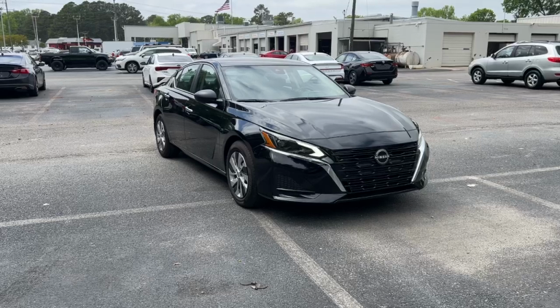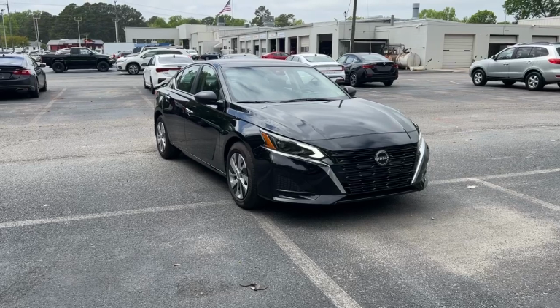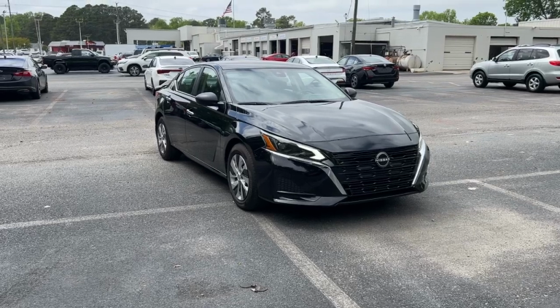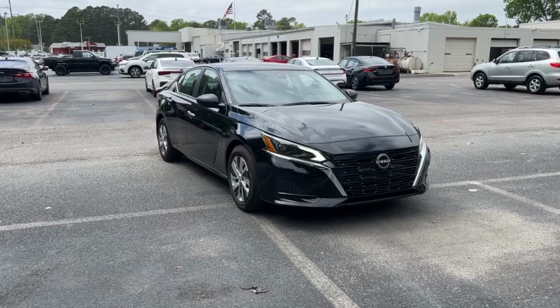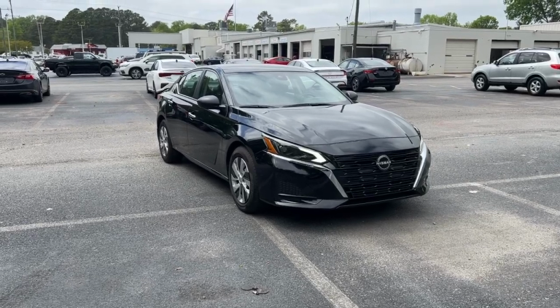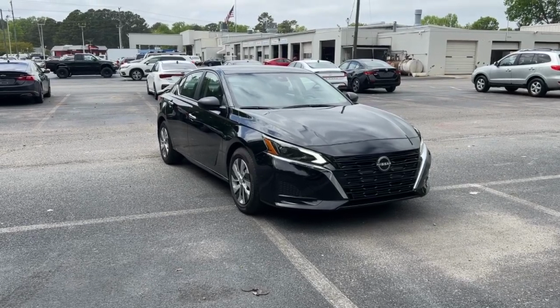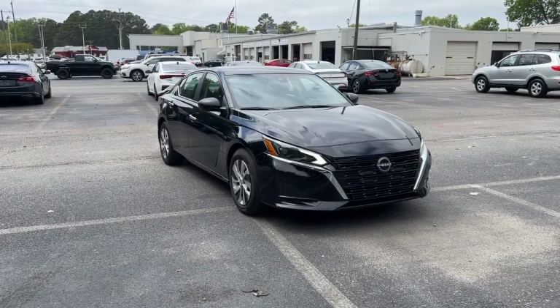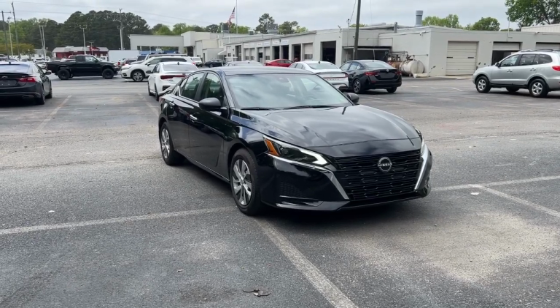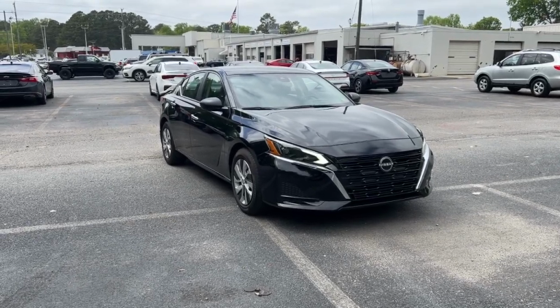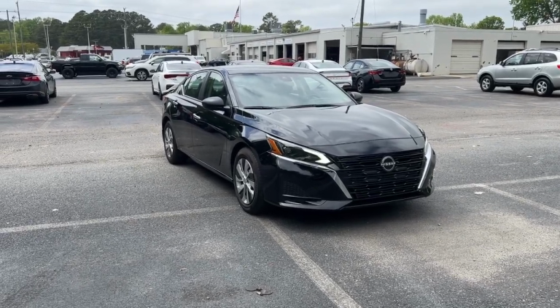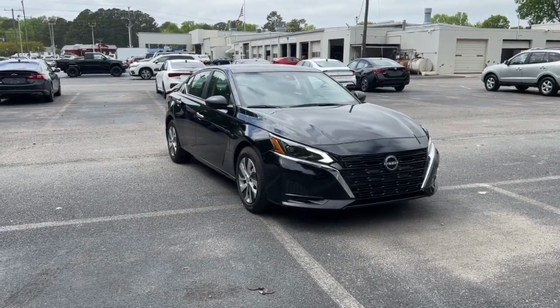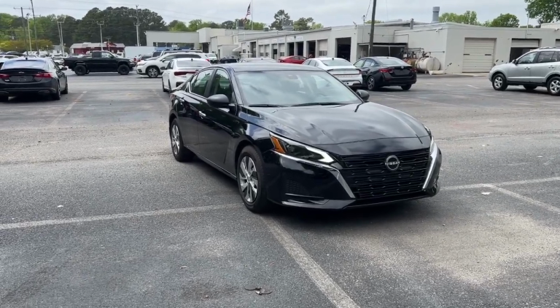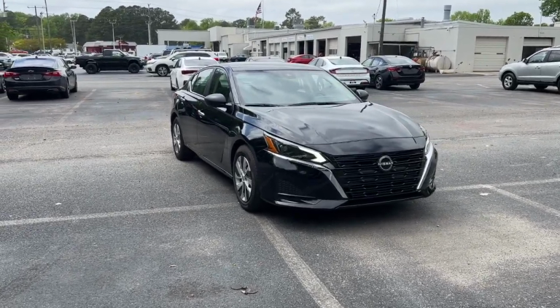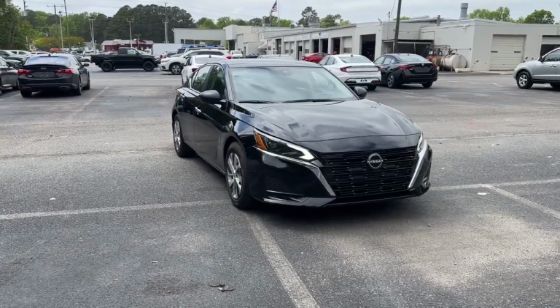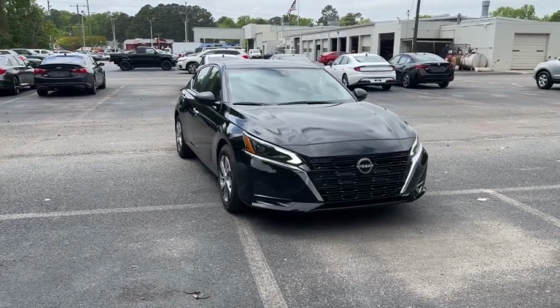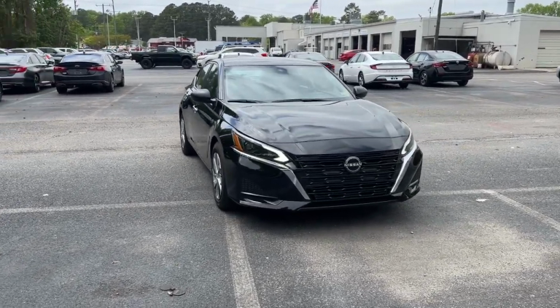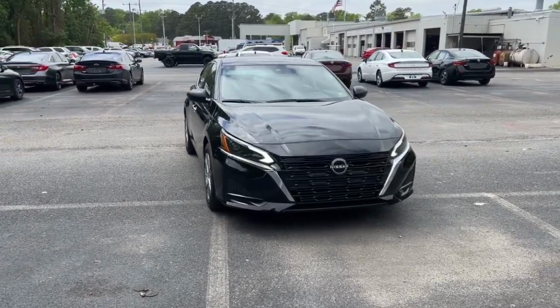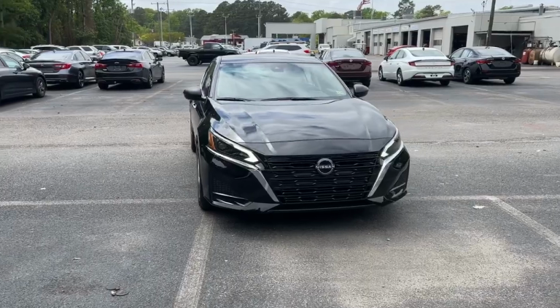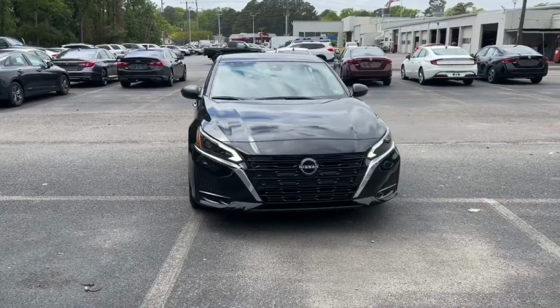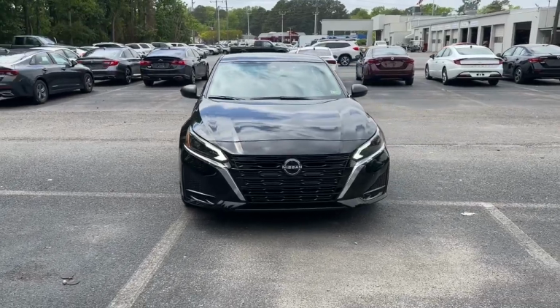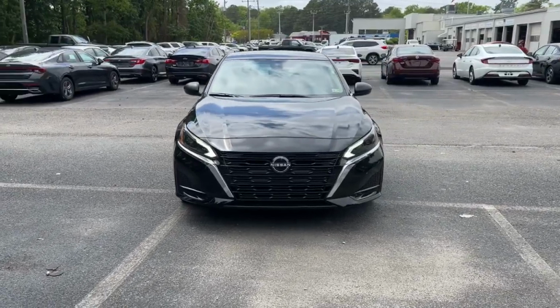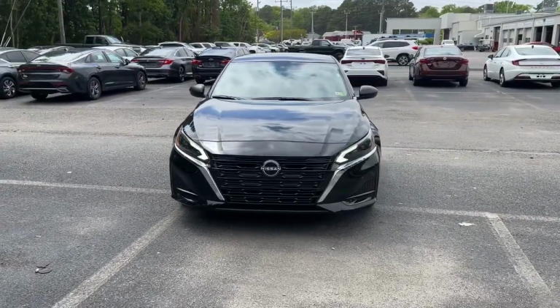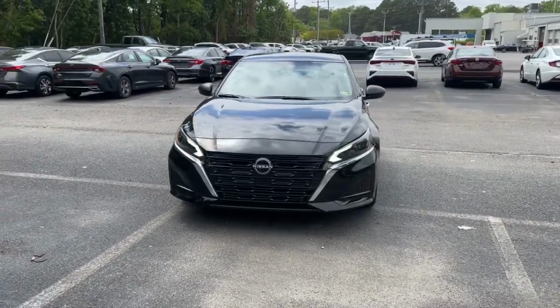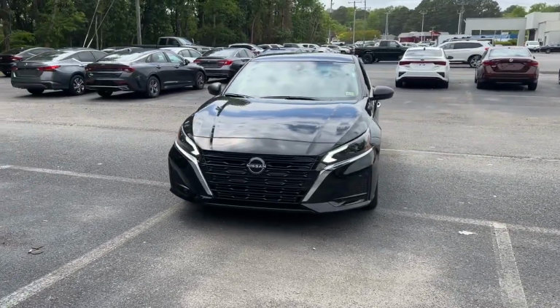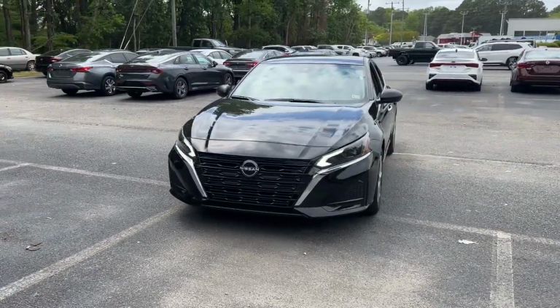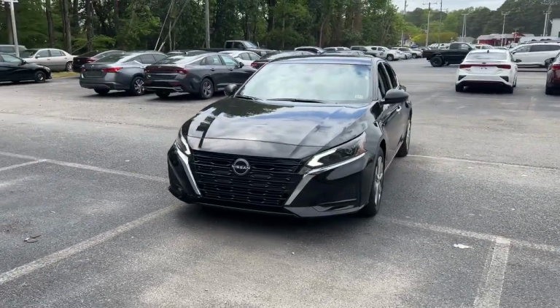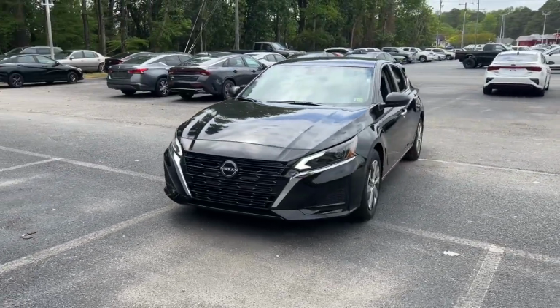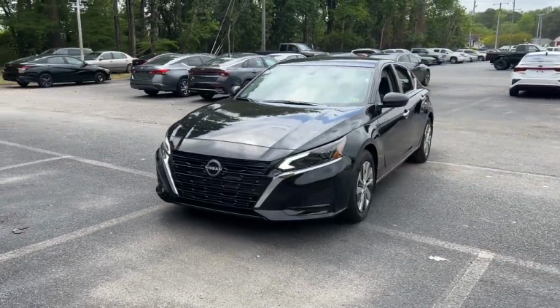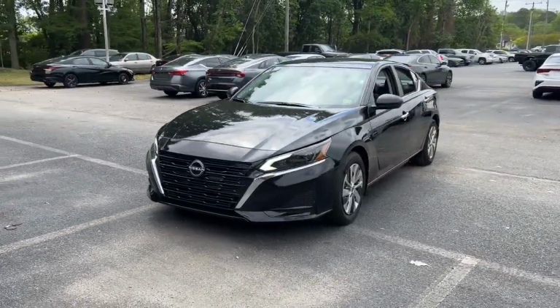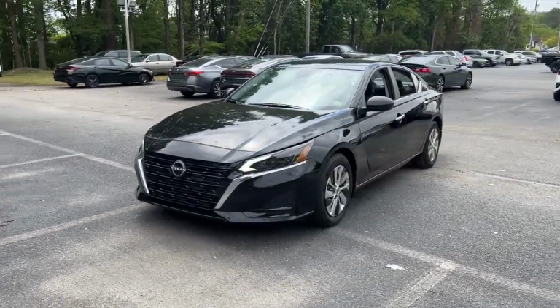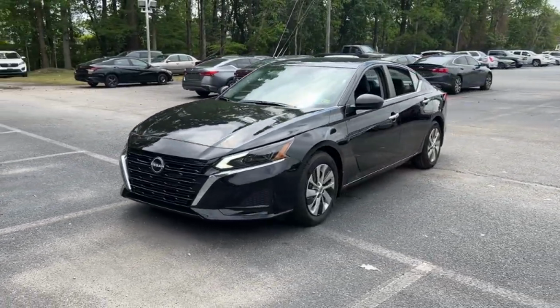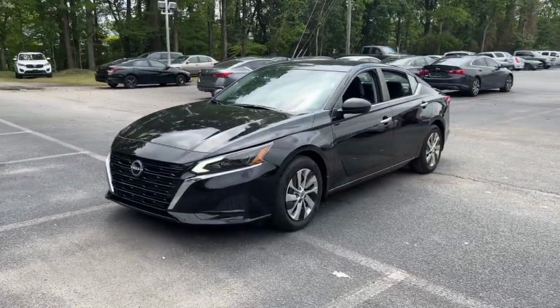Introducing the 2024 Nissan Altima. With less than 5,000 miles on the odometer, this vehicle provides excellent value.